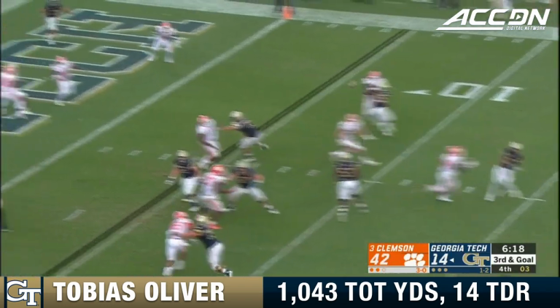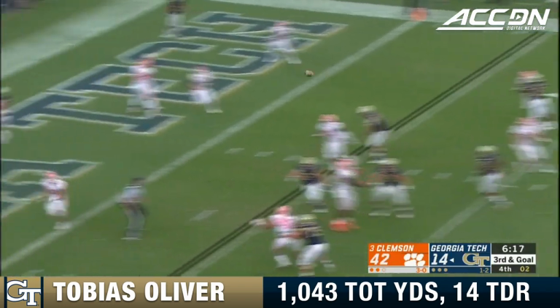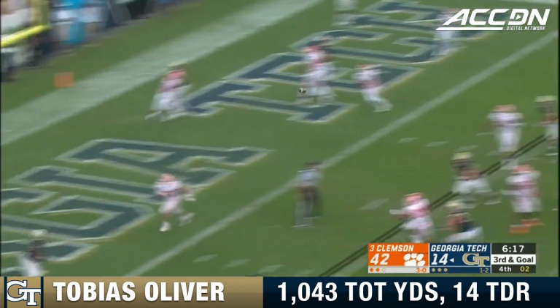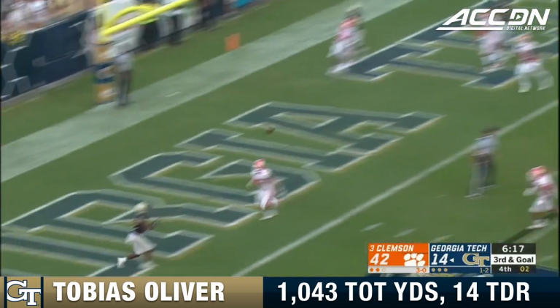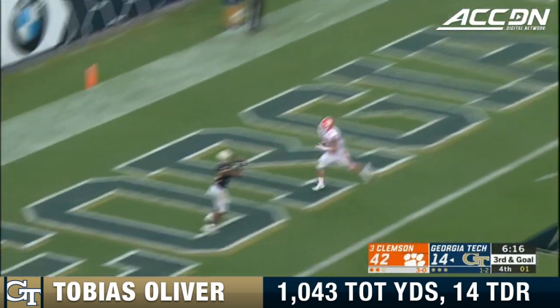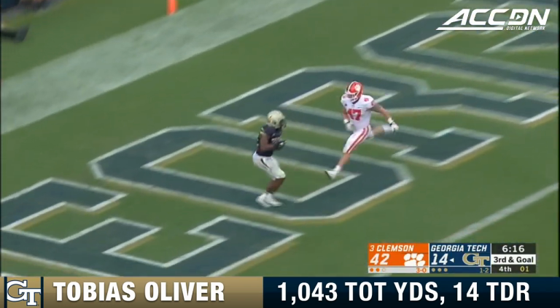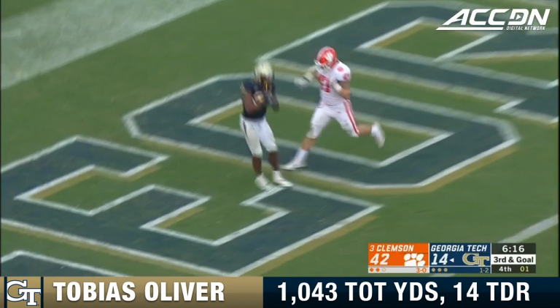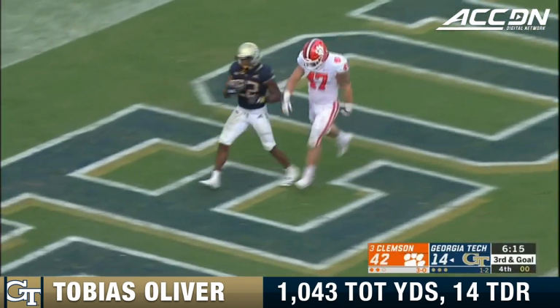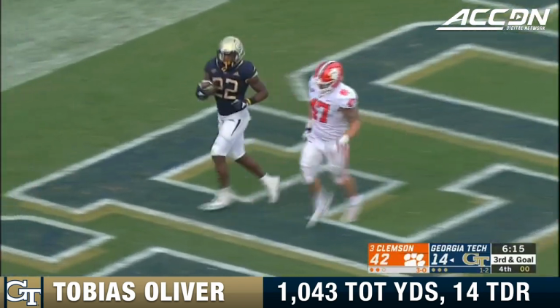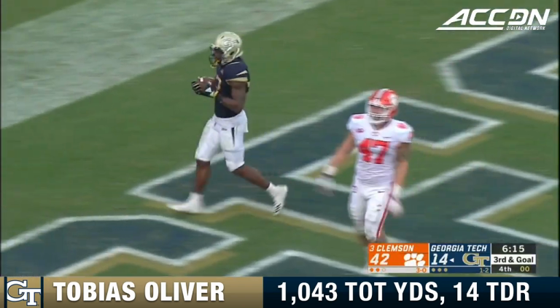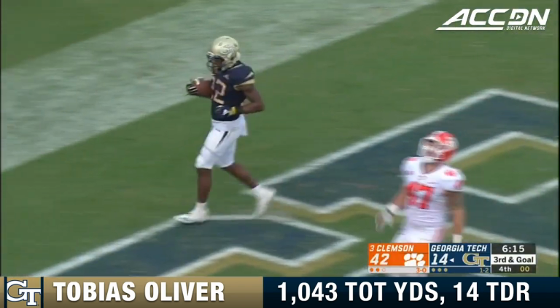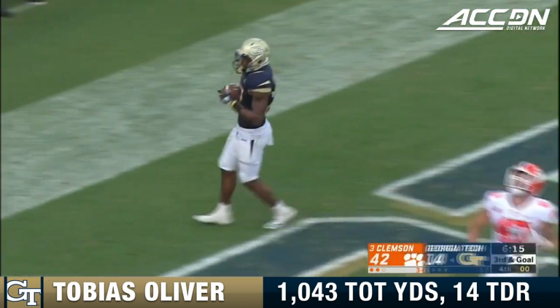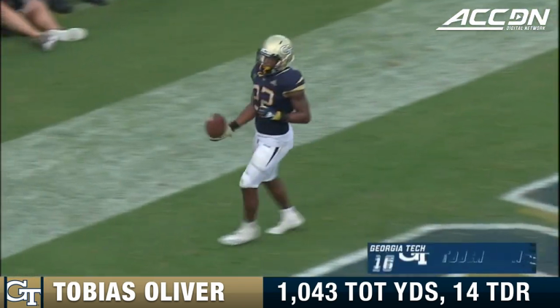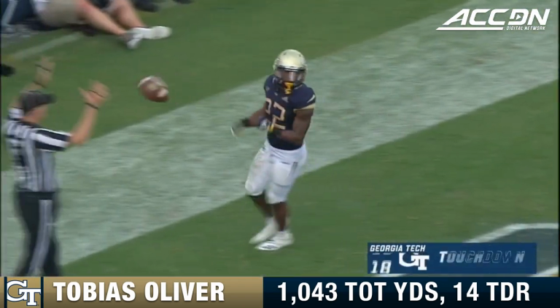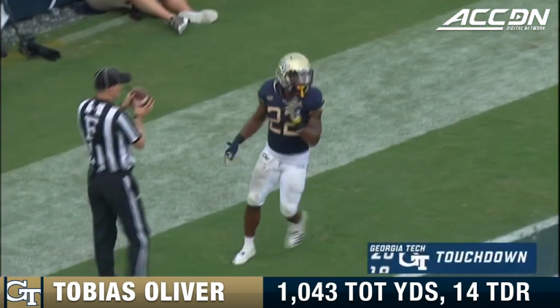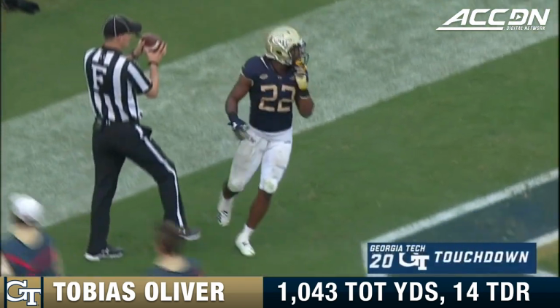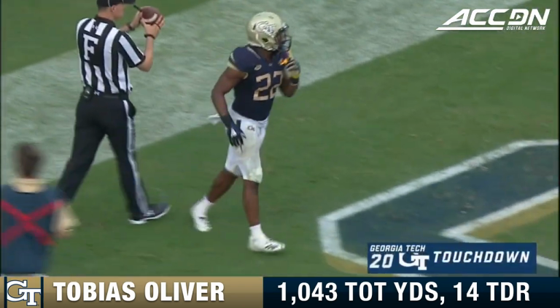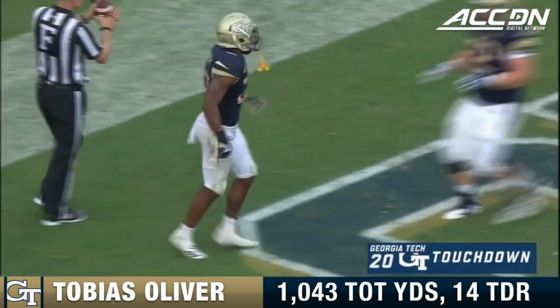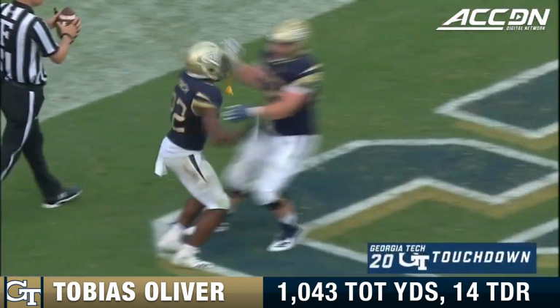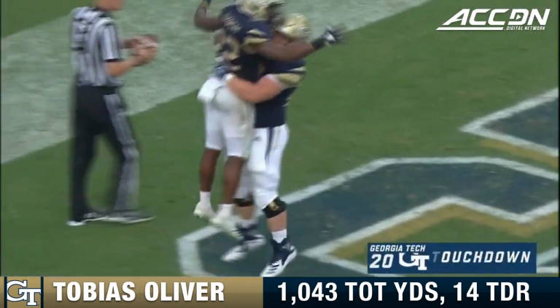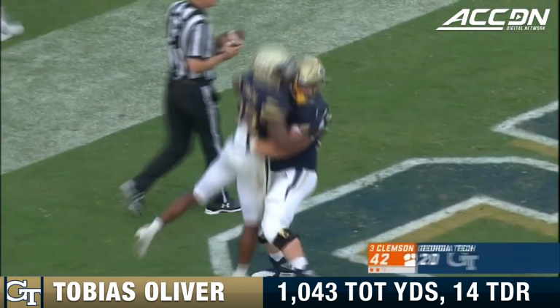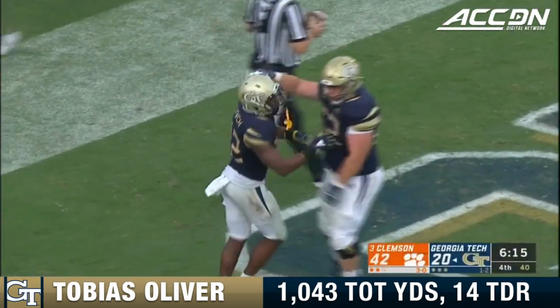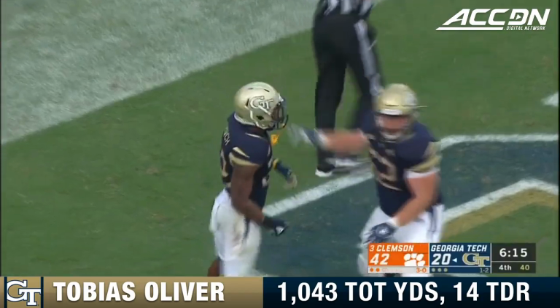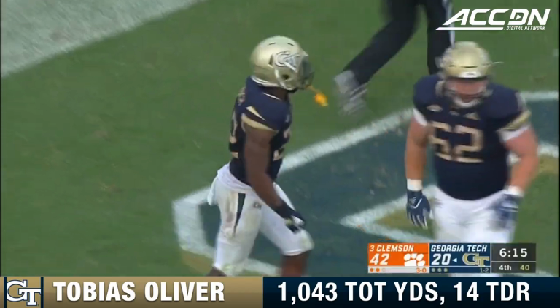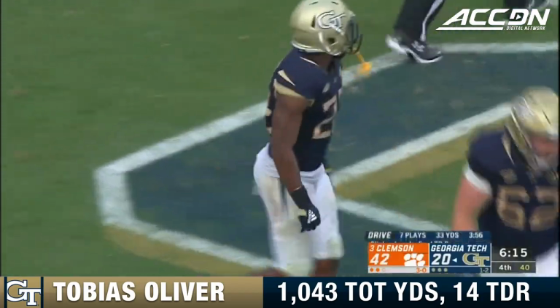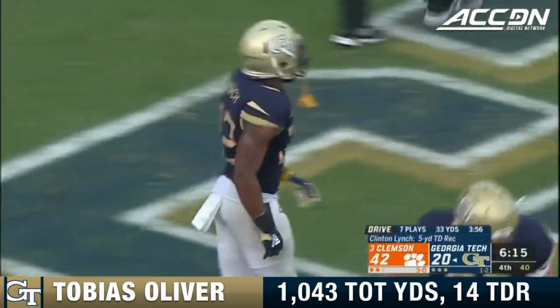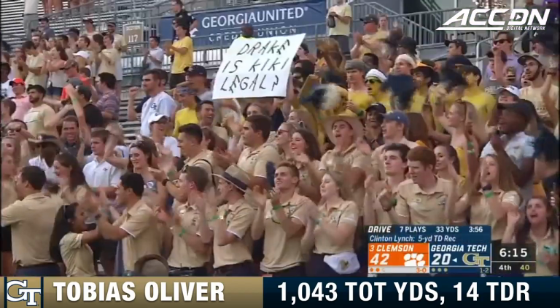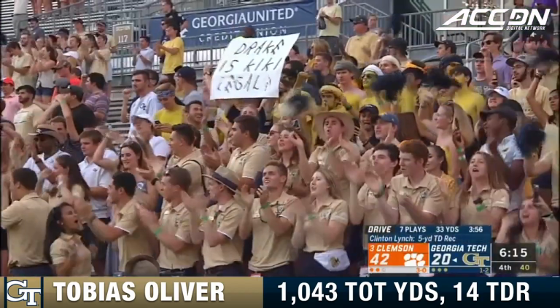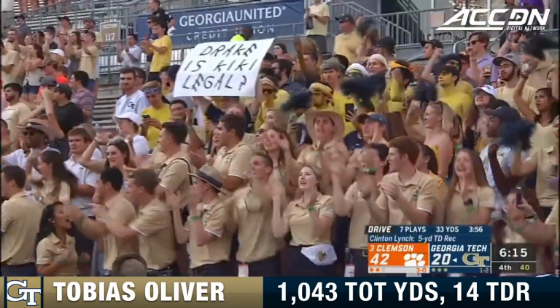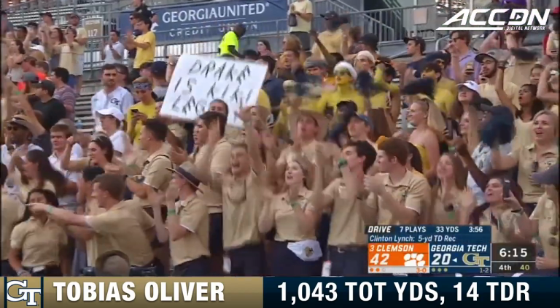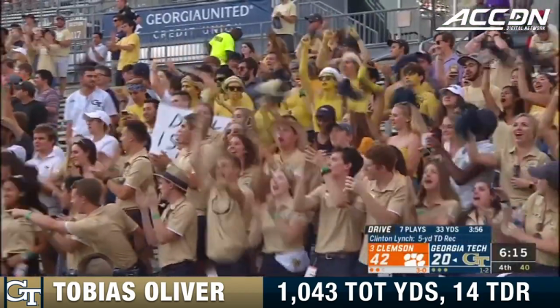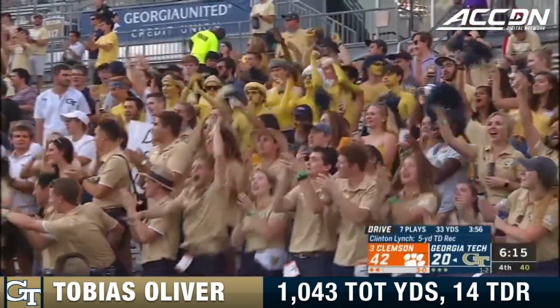Throwback, wide open, Oliver. Touchdown. Clinton Lynch in the end zone. Makes it 42-20 with the extra point to follow.